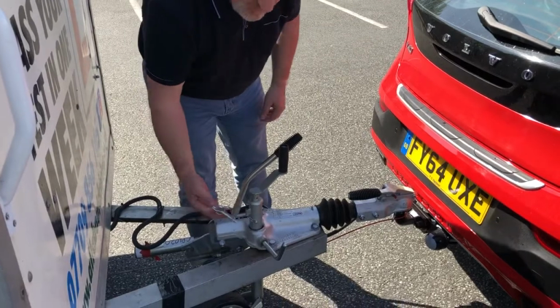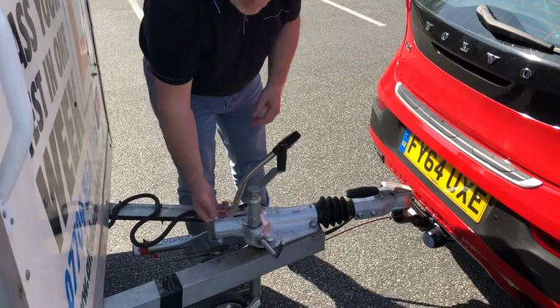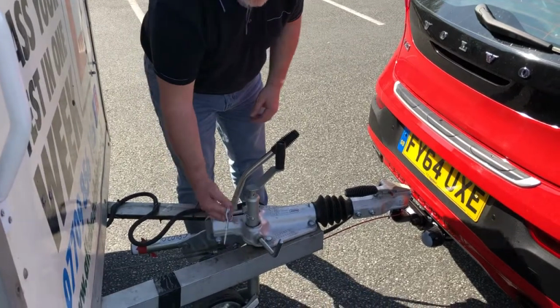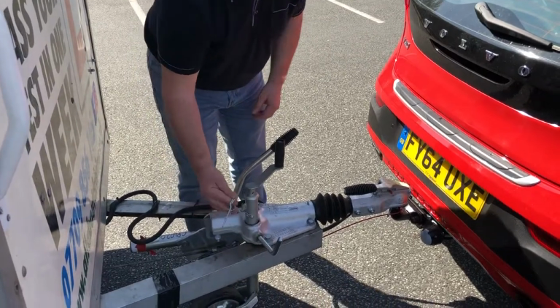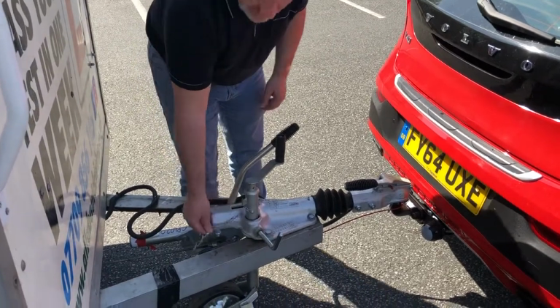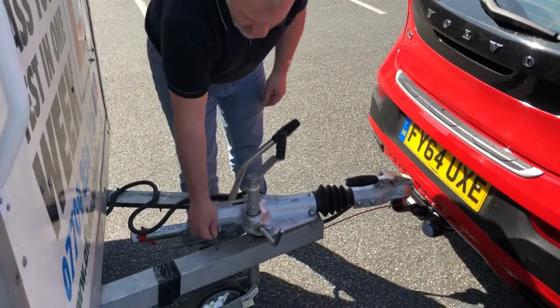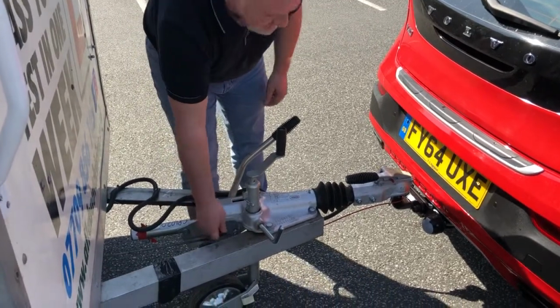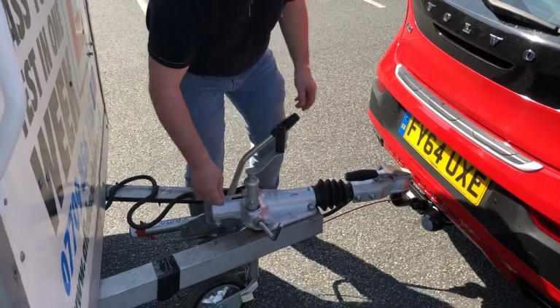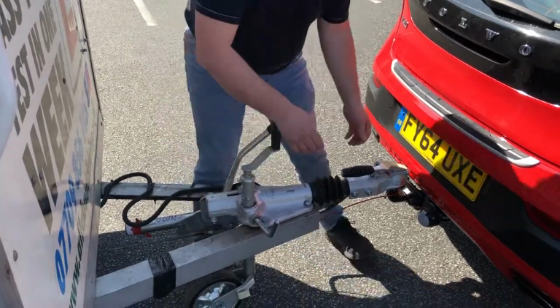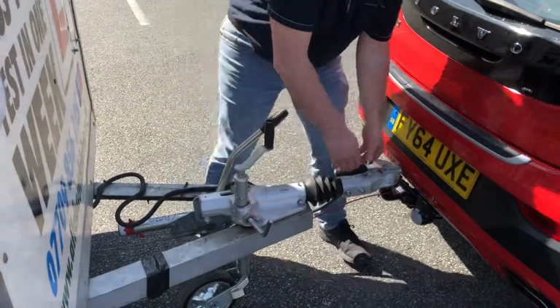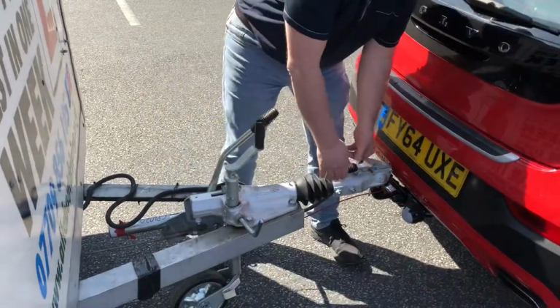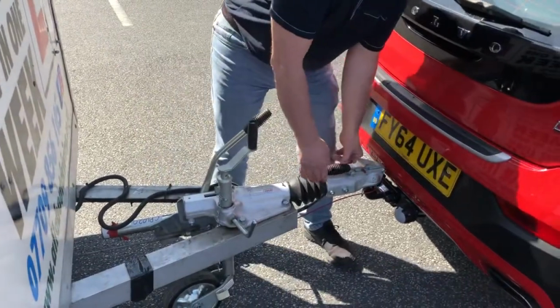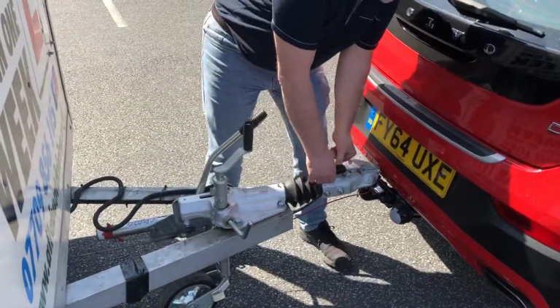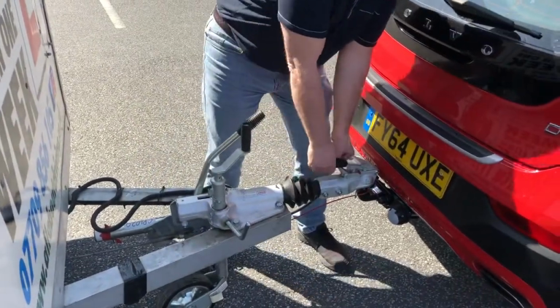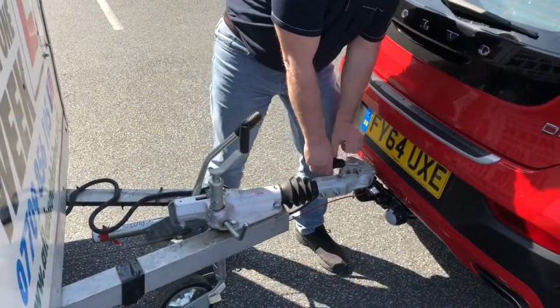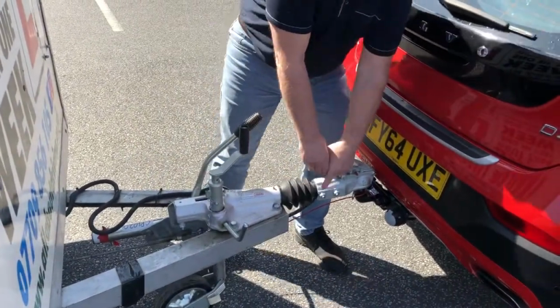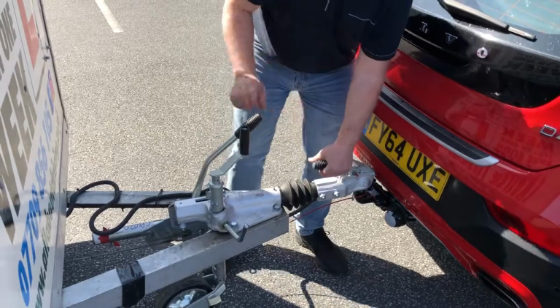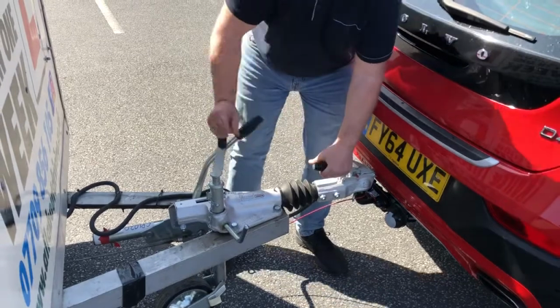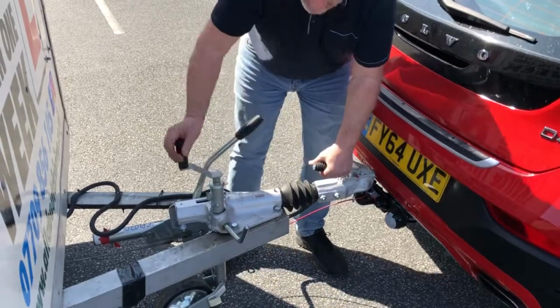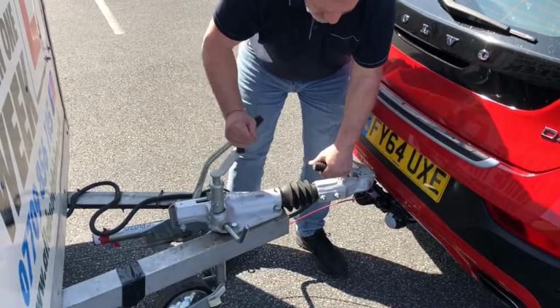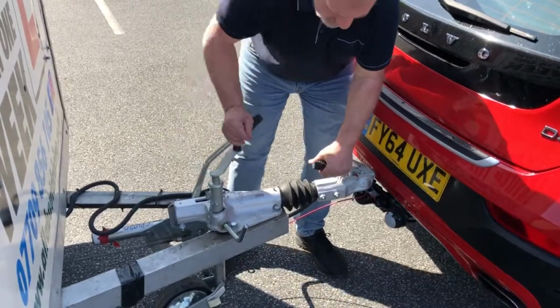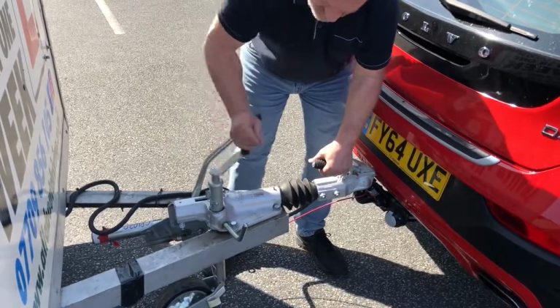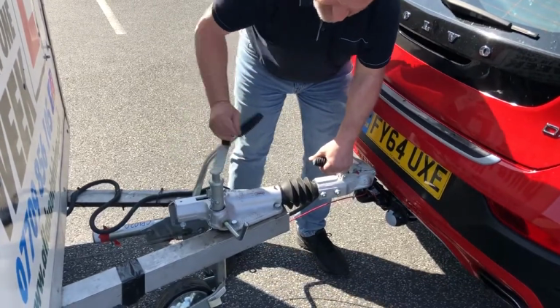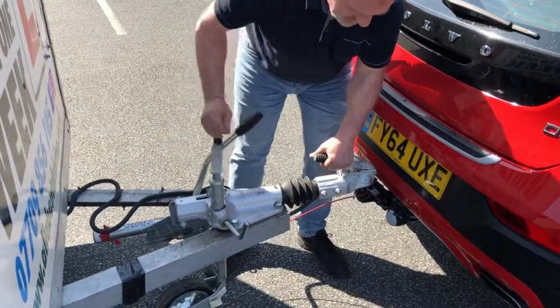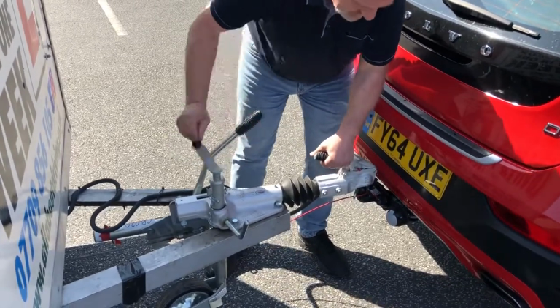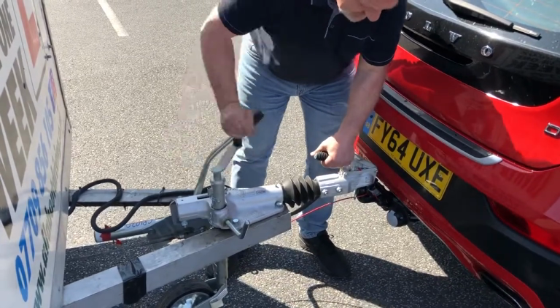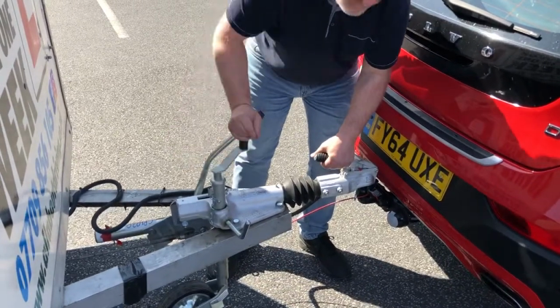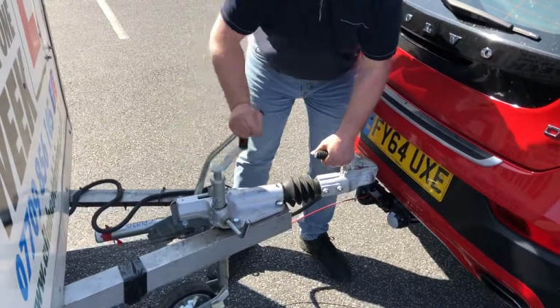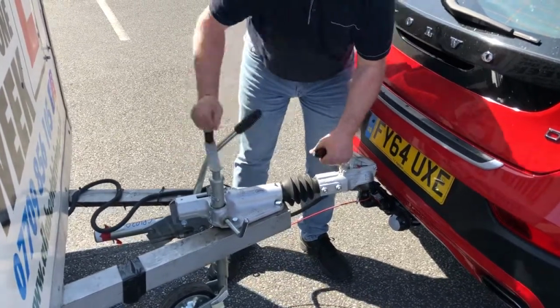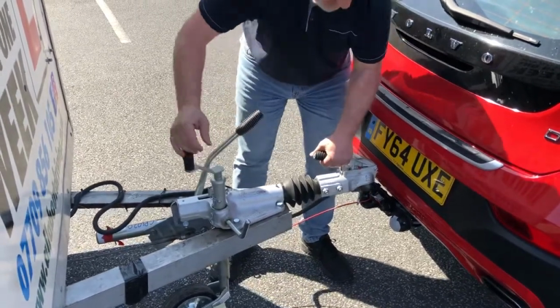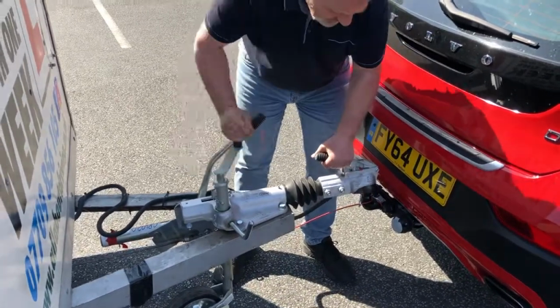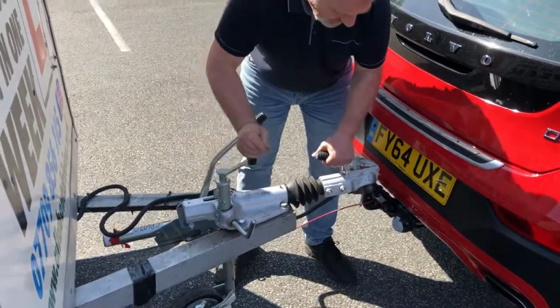Undo the safety clip, release the handle, pull it up, and then wind it up until it releases off the towing bulb.